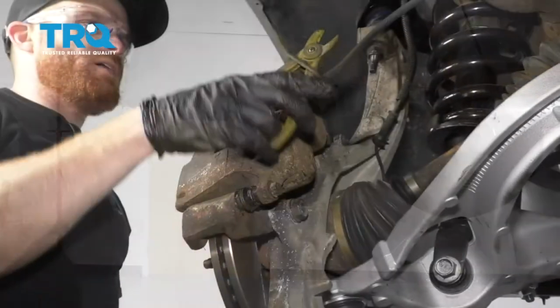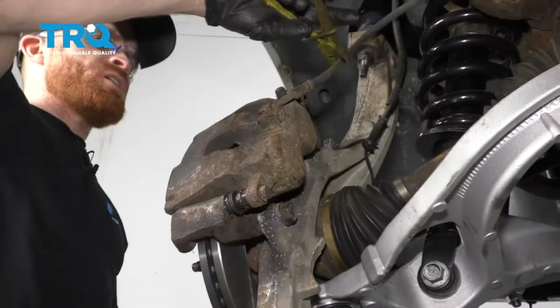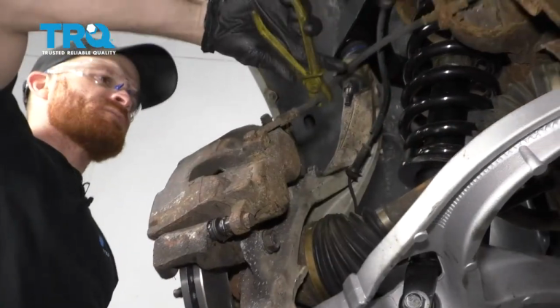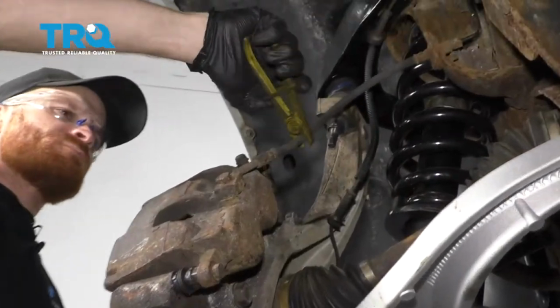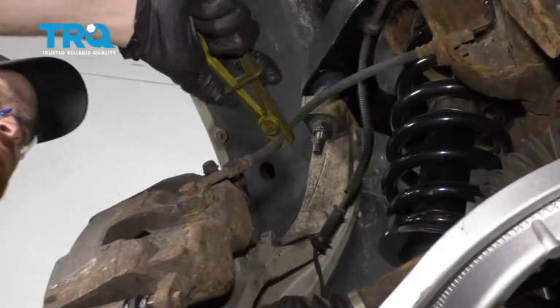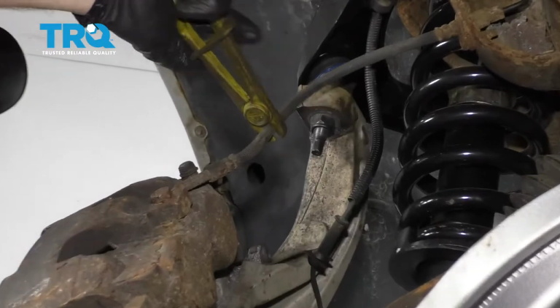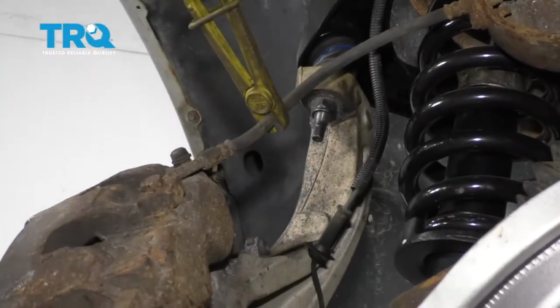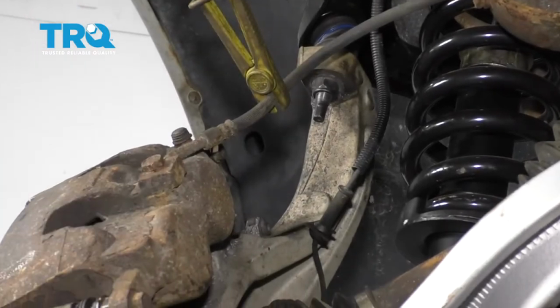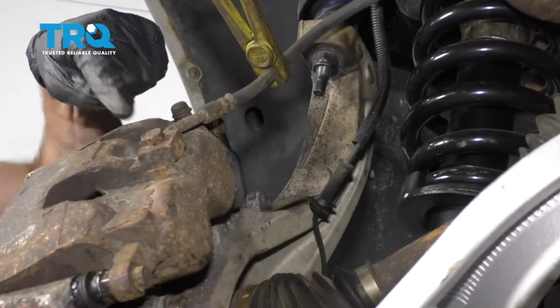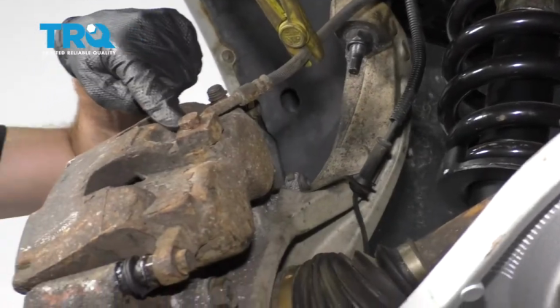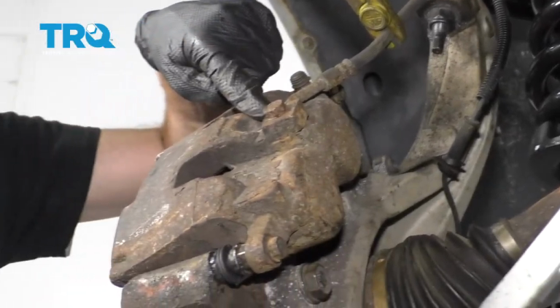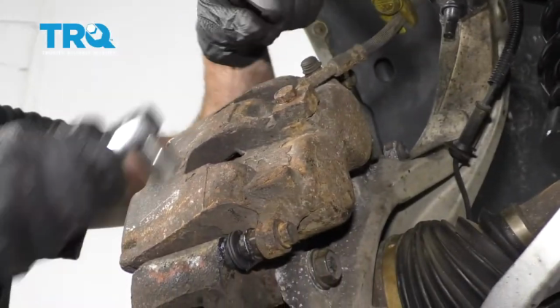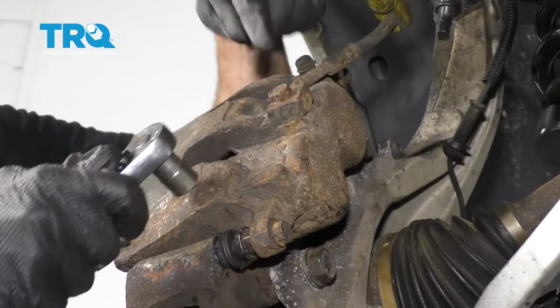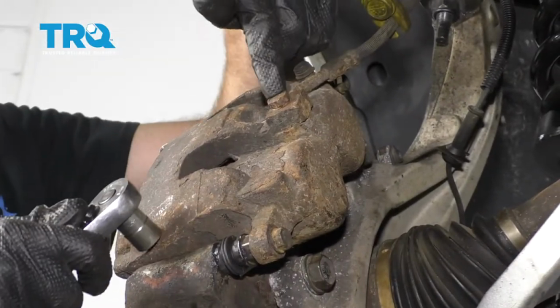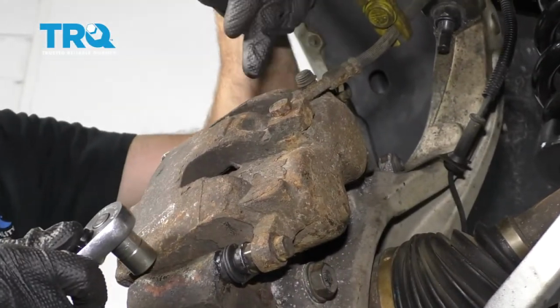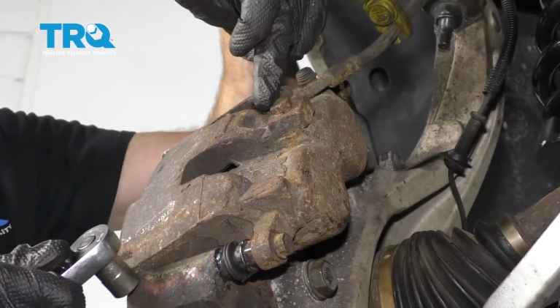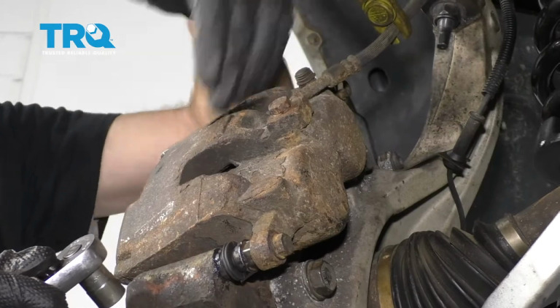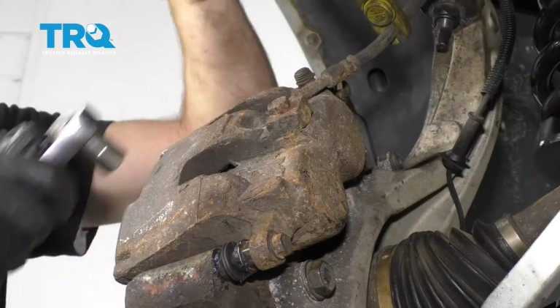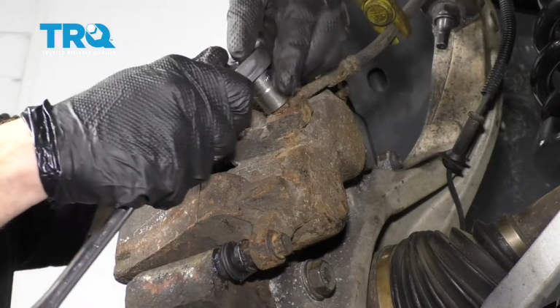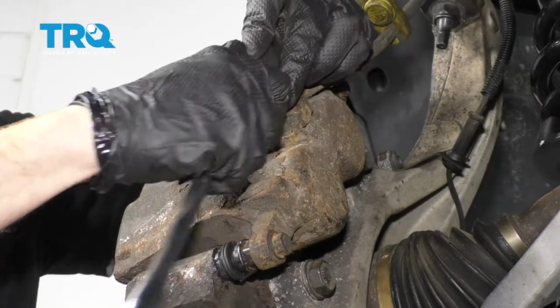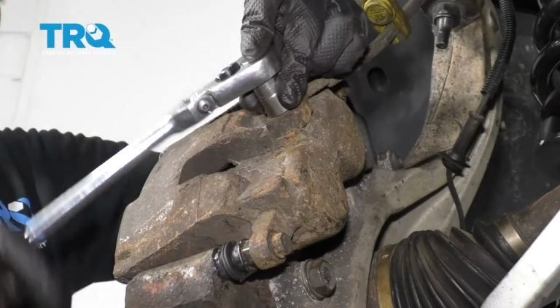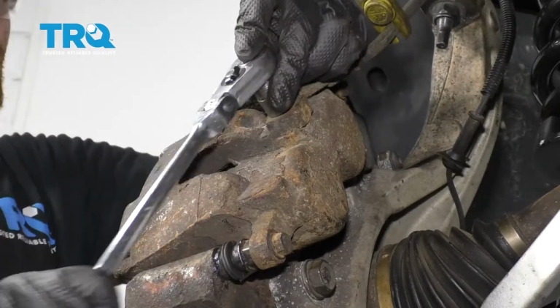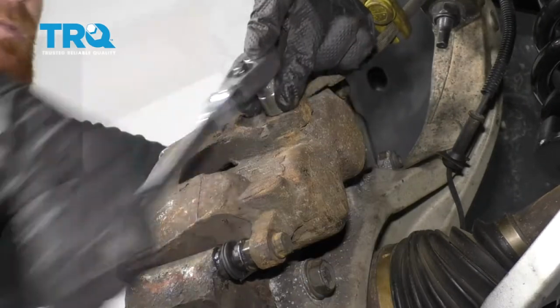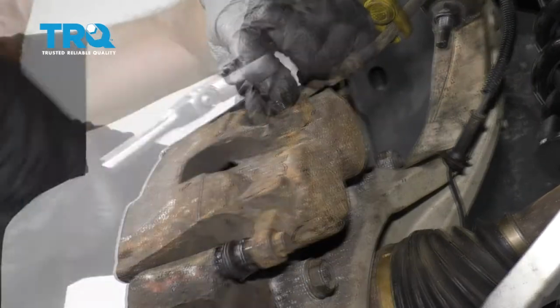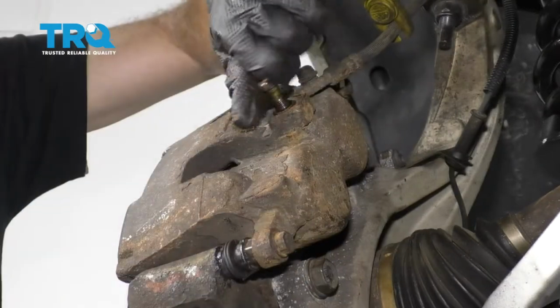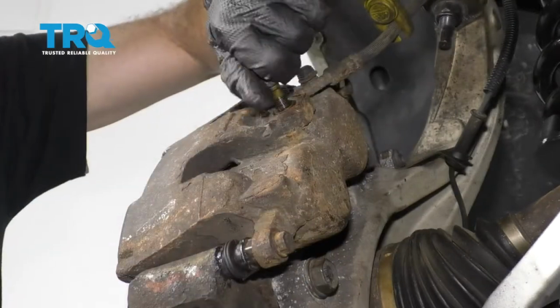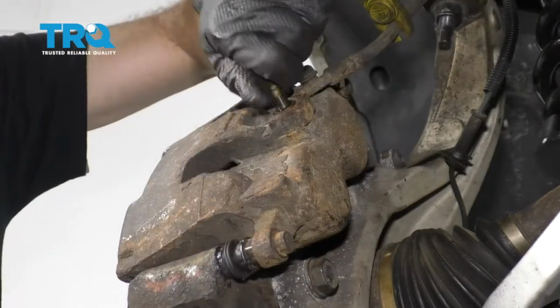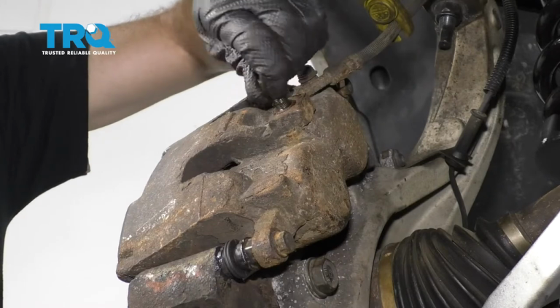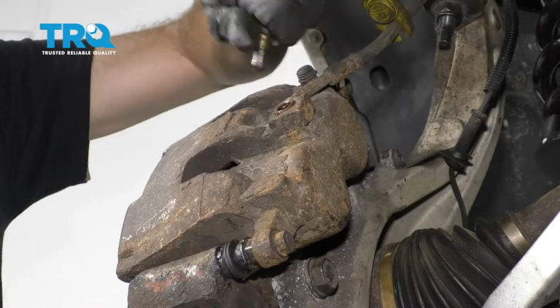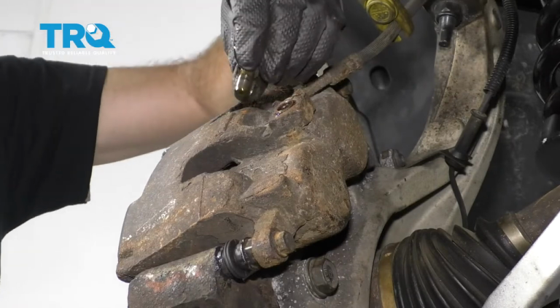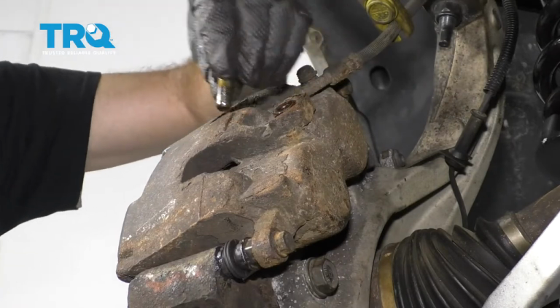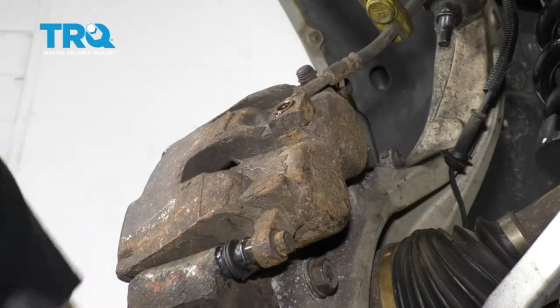Go ahead and pinch off your flex hose. Now we're going to take out our banjo bolt right here. Just be careful because there will be brake fluid, so you want to have a nice collection bucket. Set that aside for recycling.